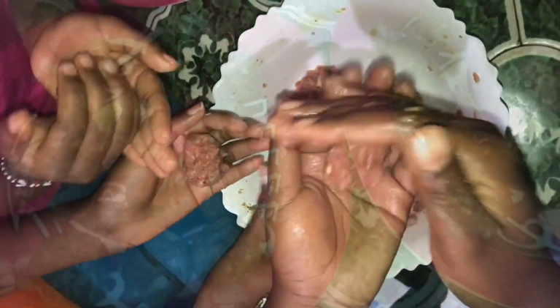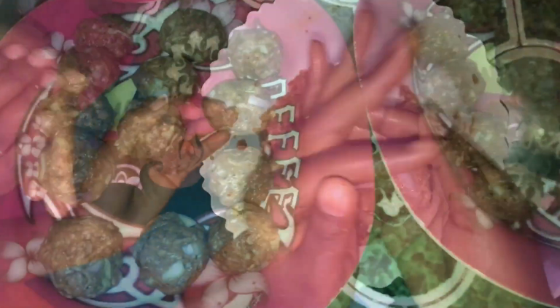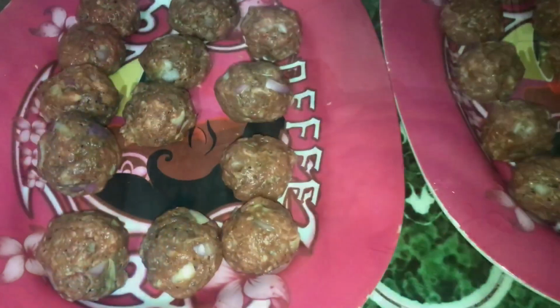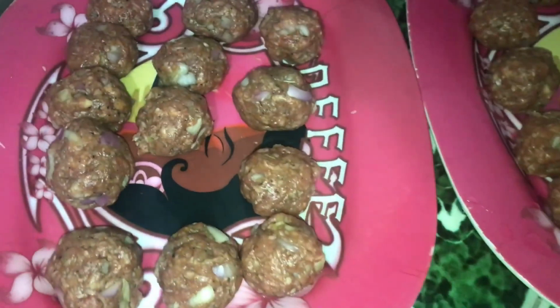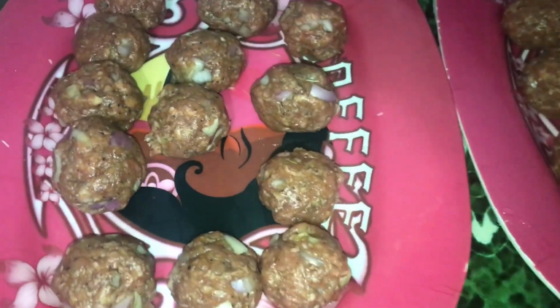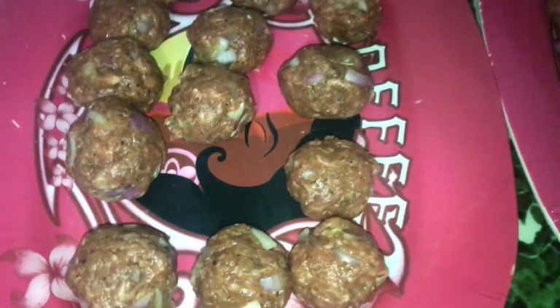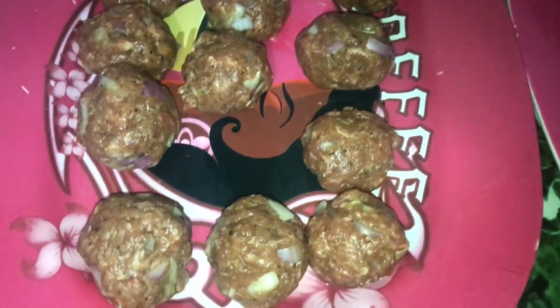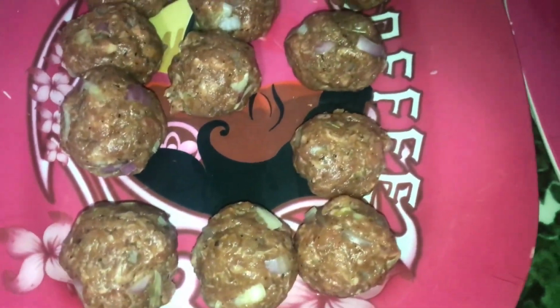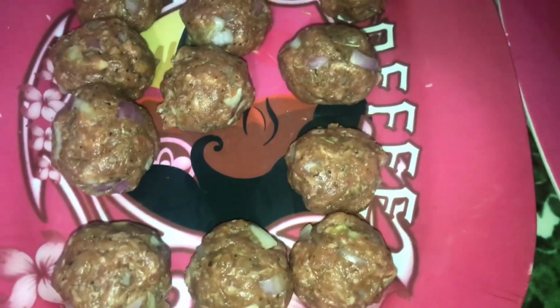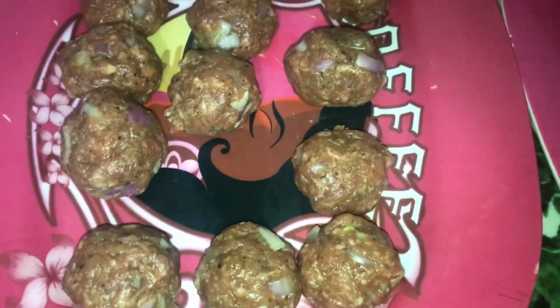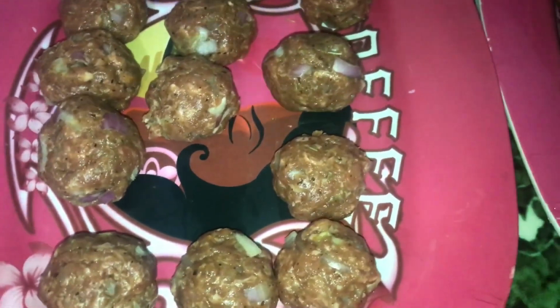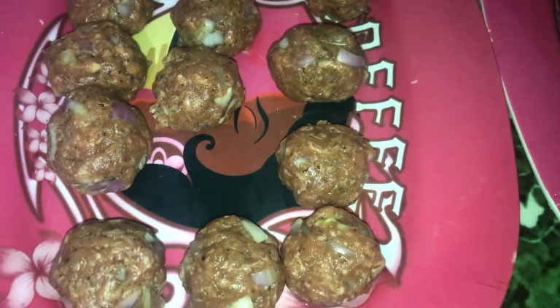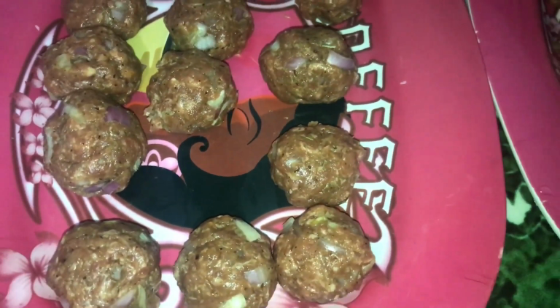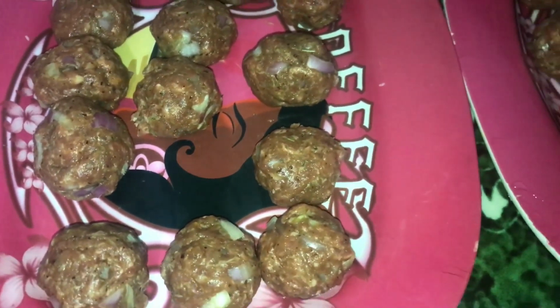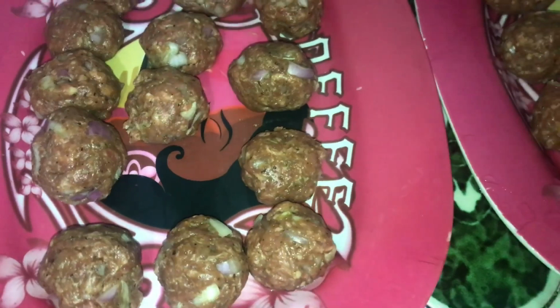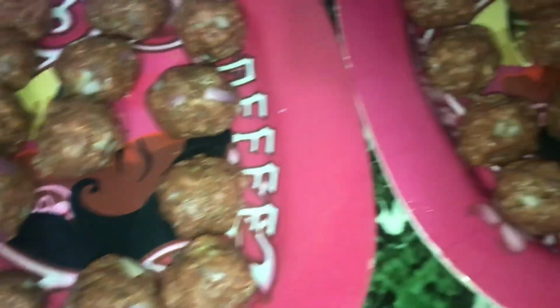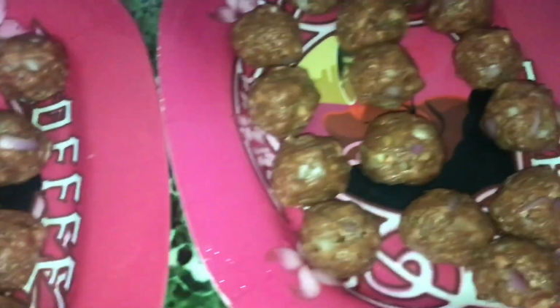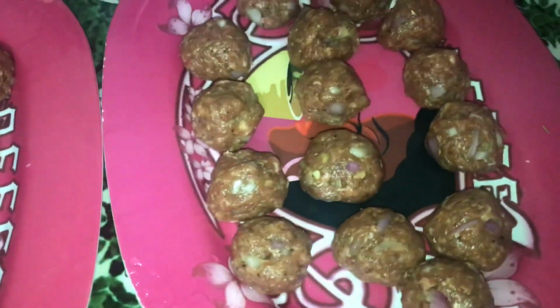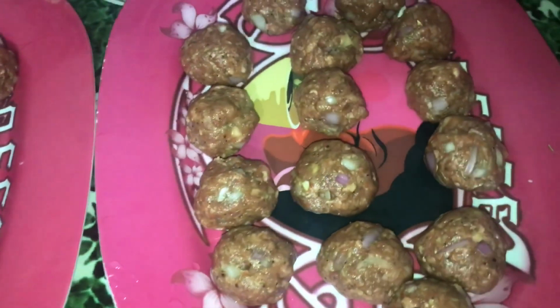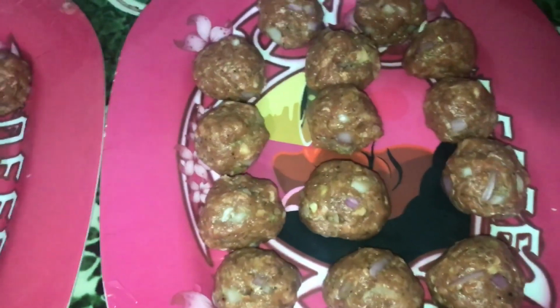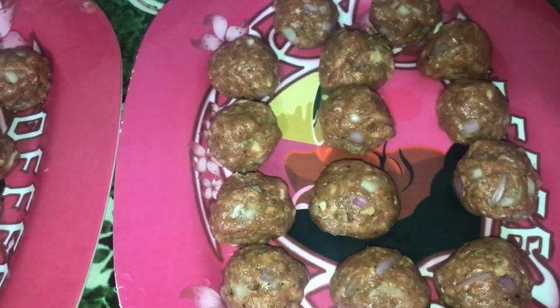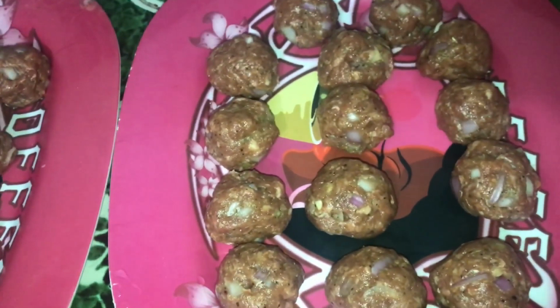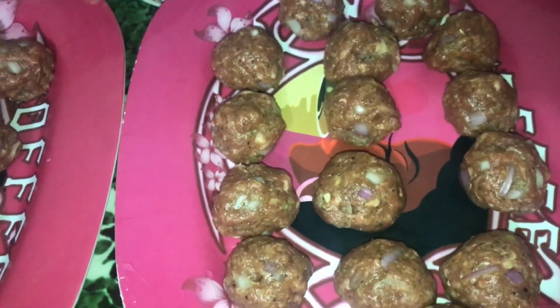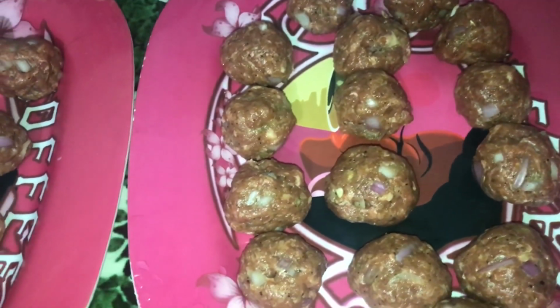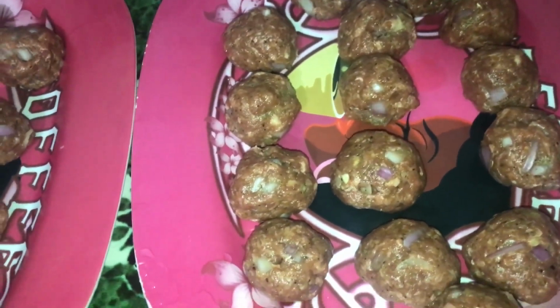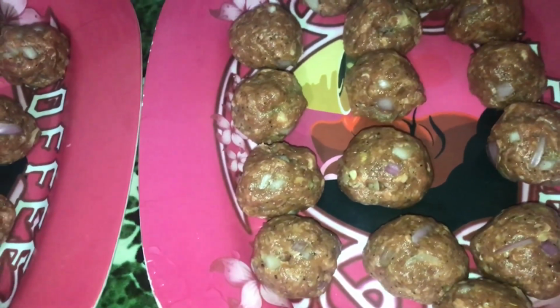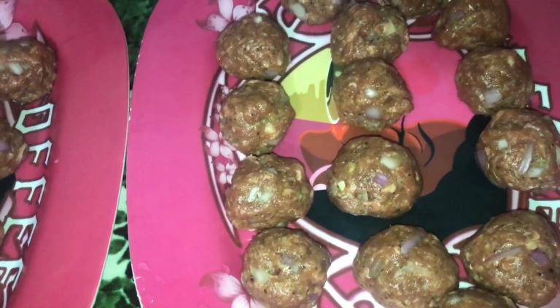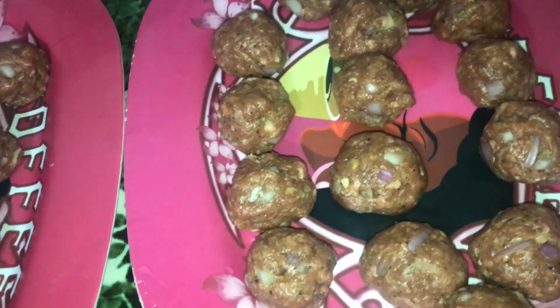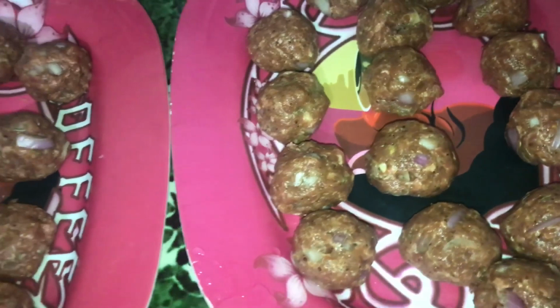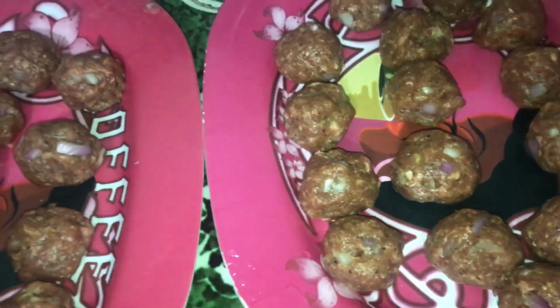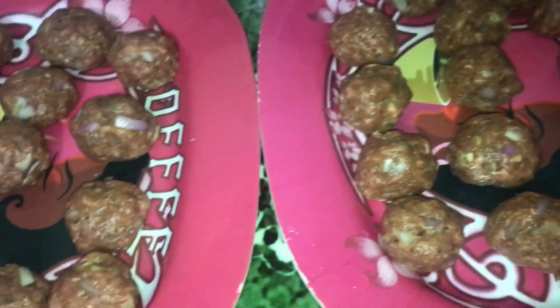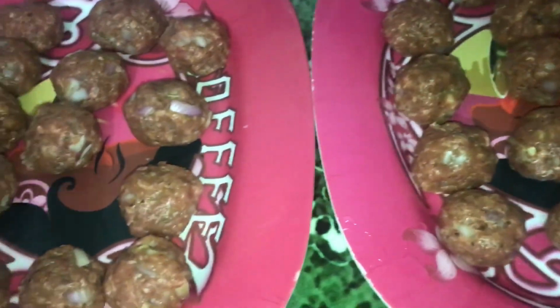These are the meatballs — this is how they look. They are now ready to be fried in oil.